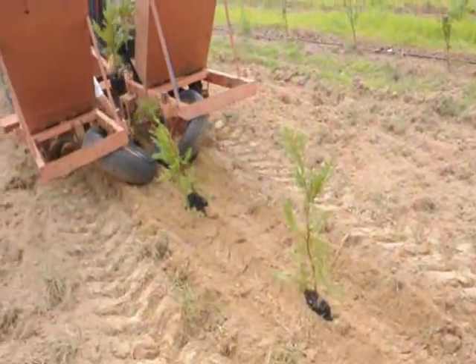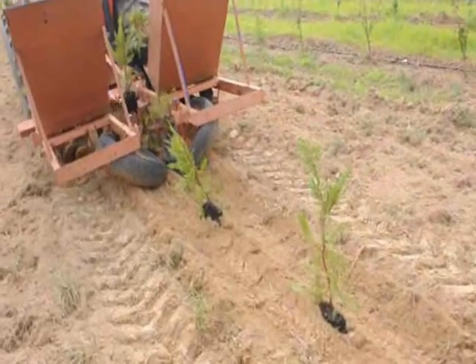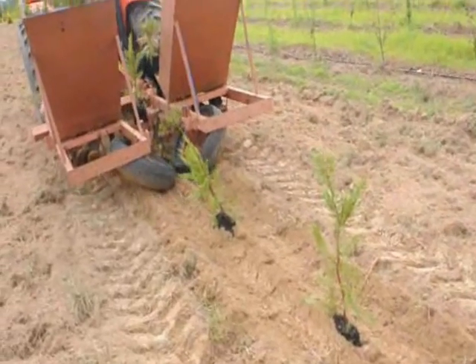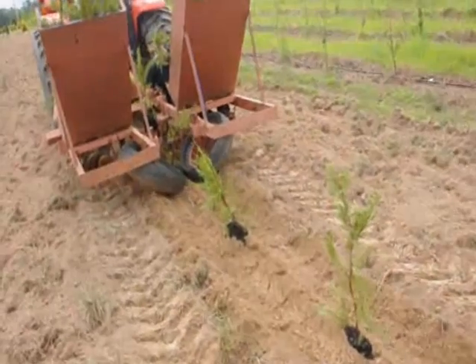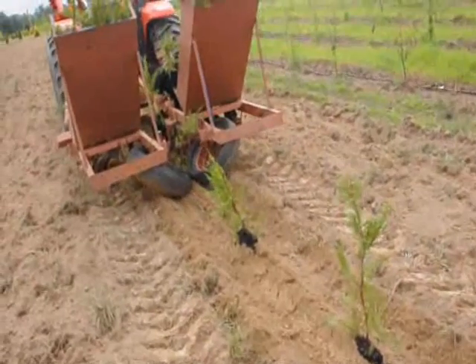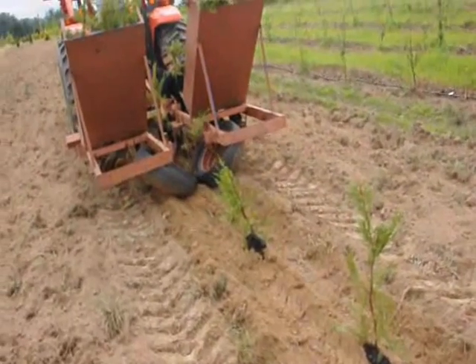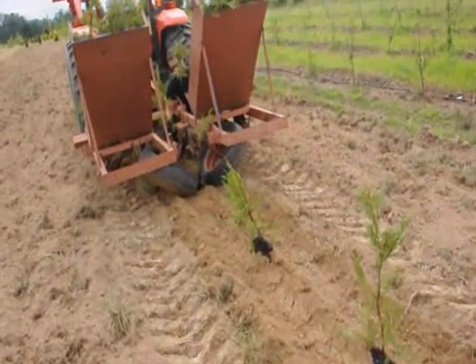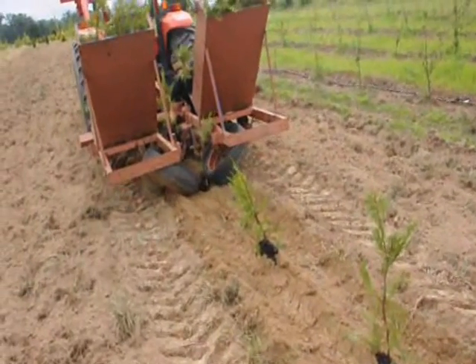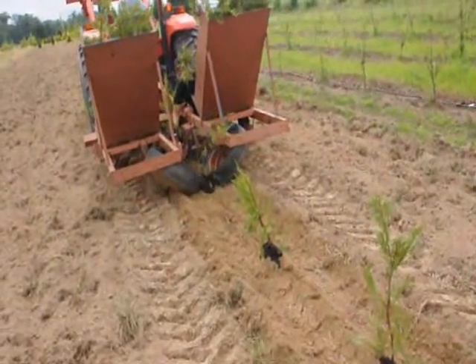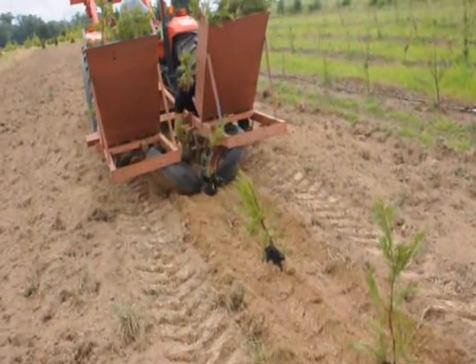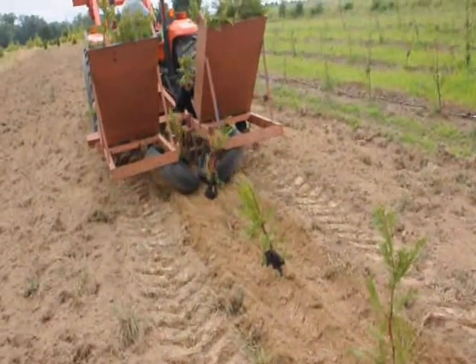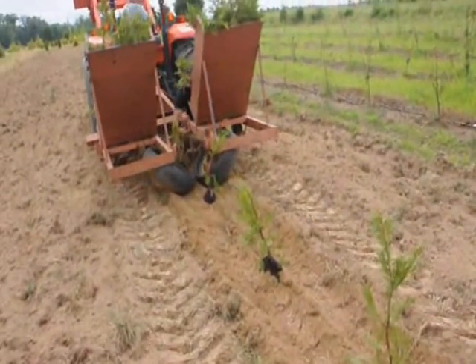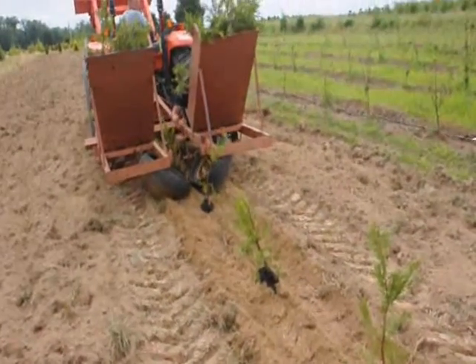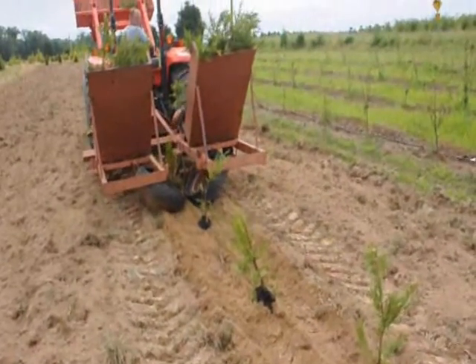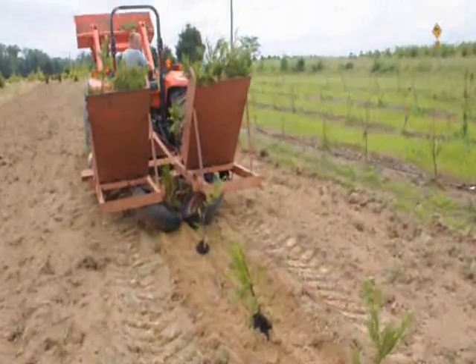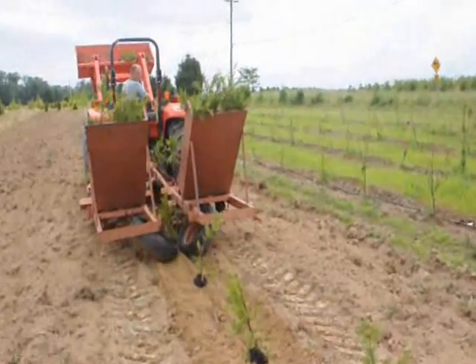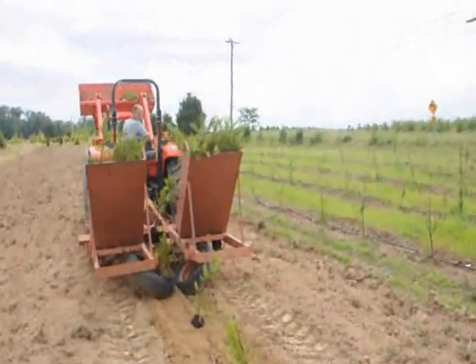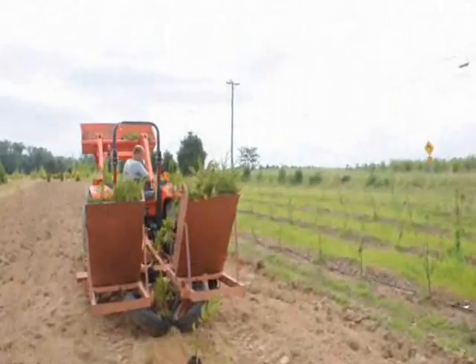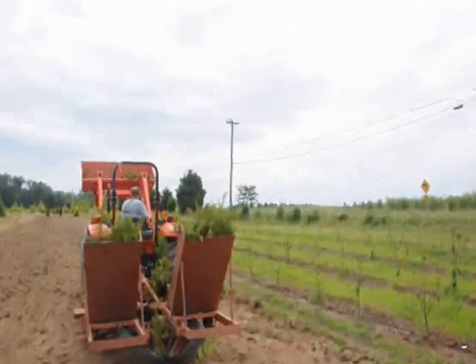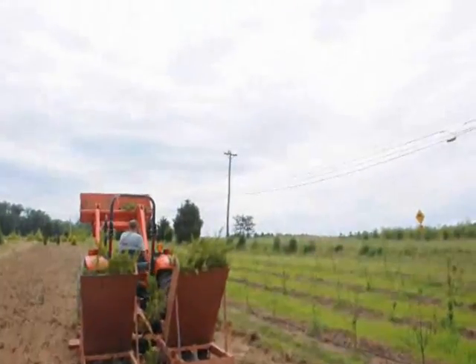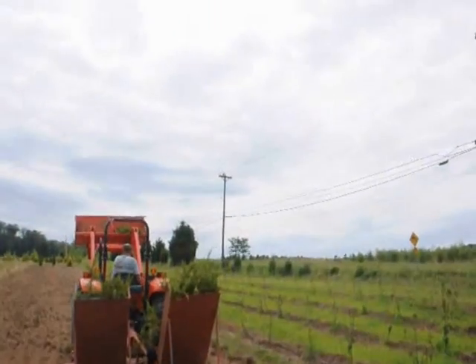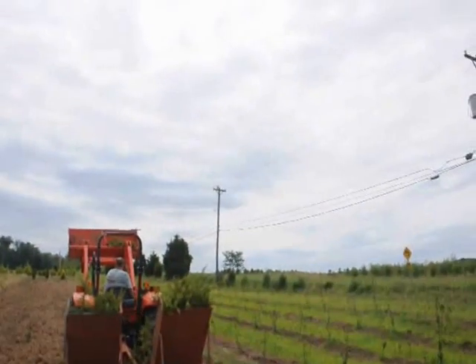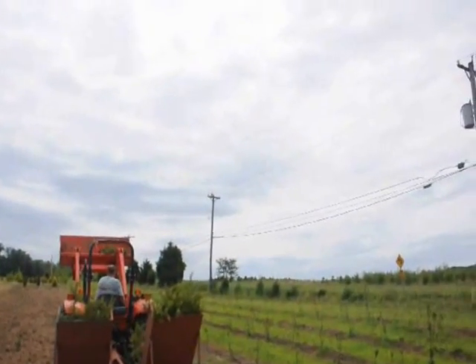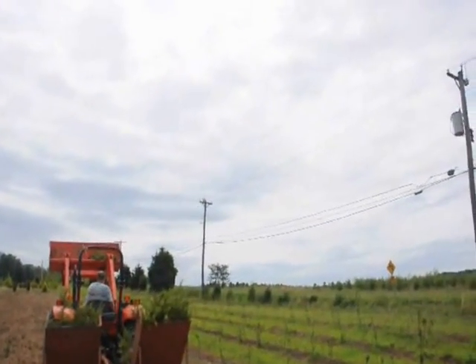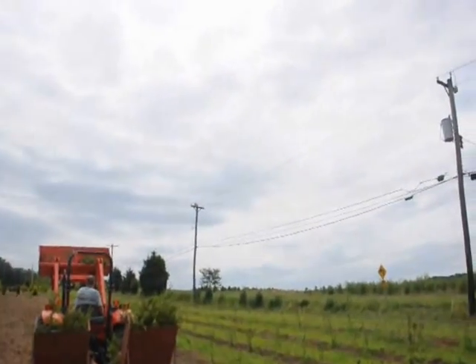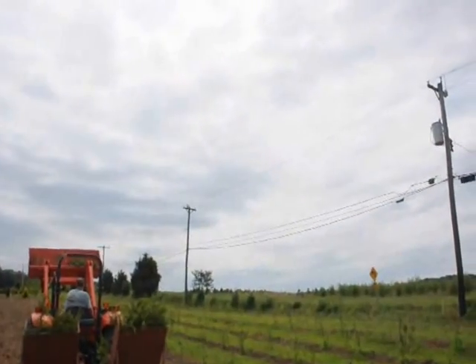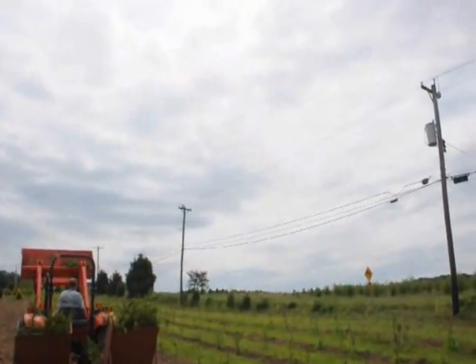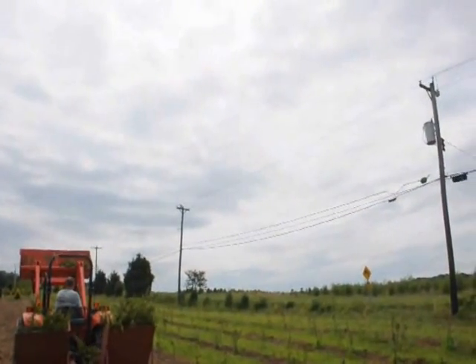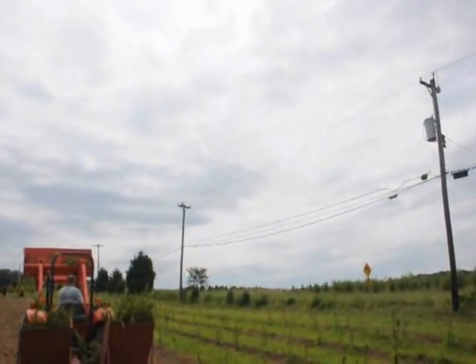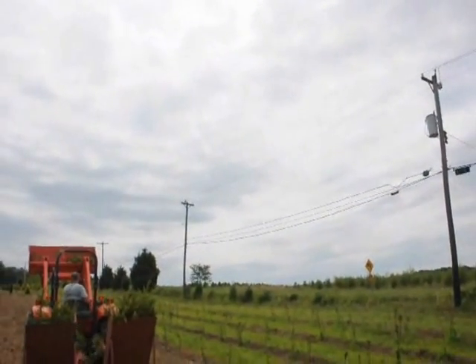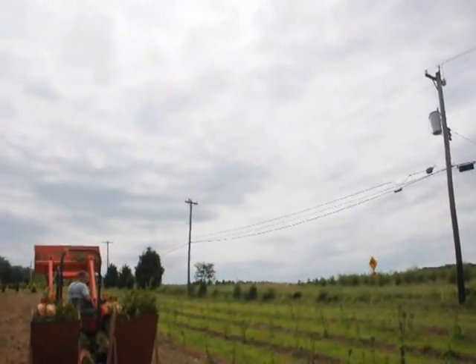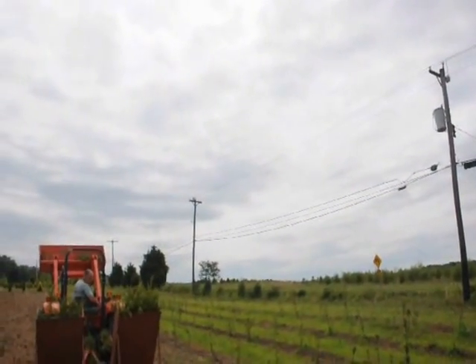And there you have it. Our friend the hawk is still up in the tree — or on the telephone pole.